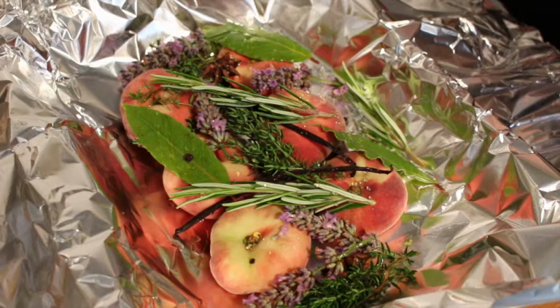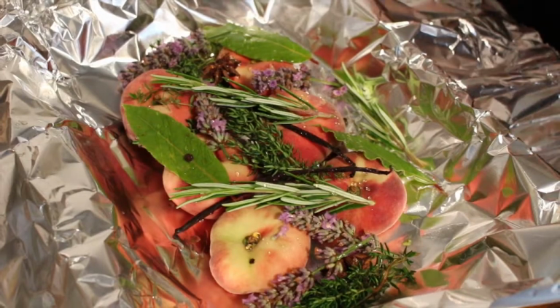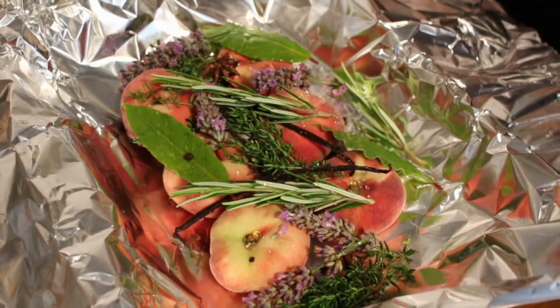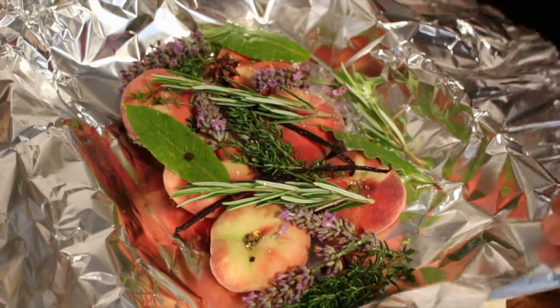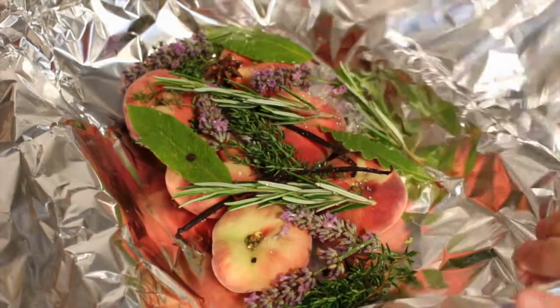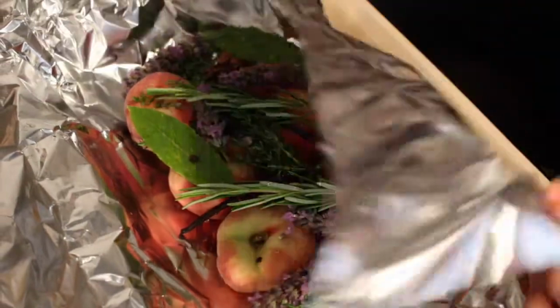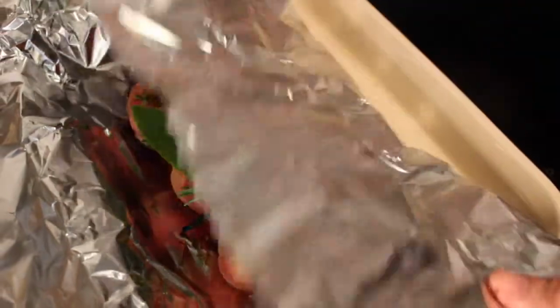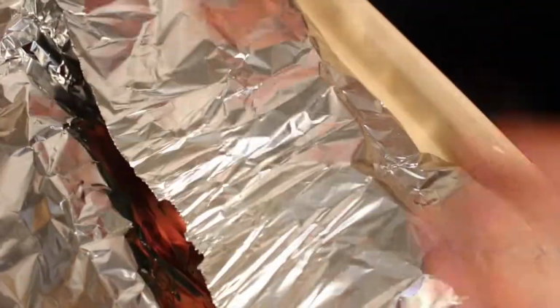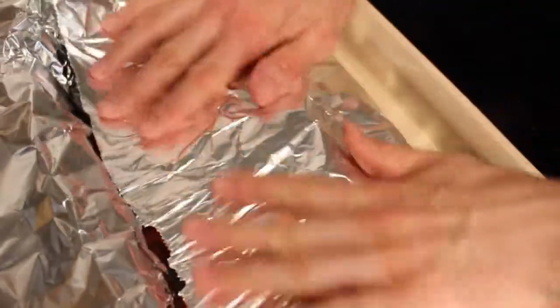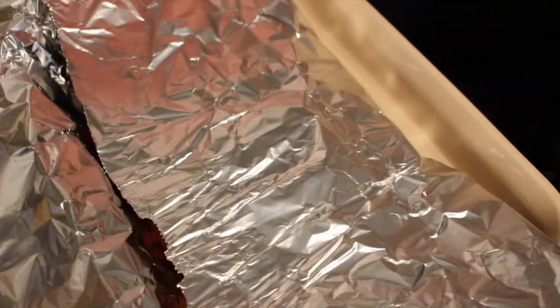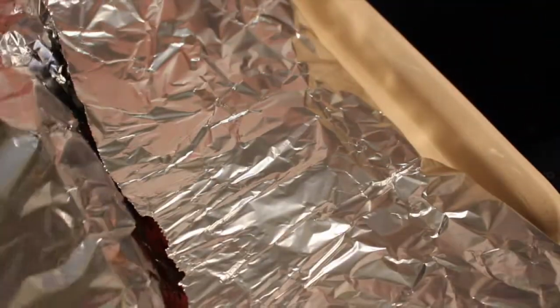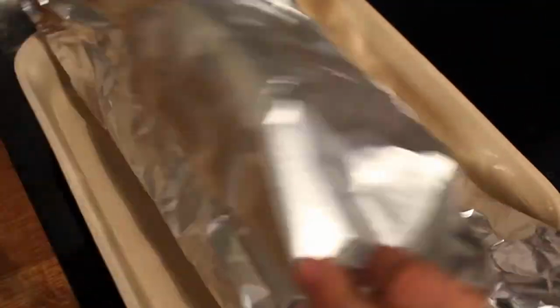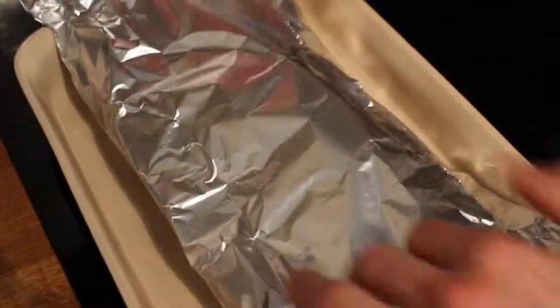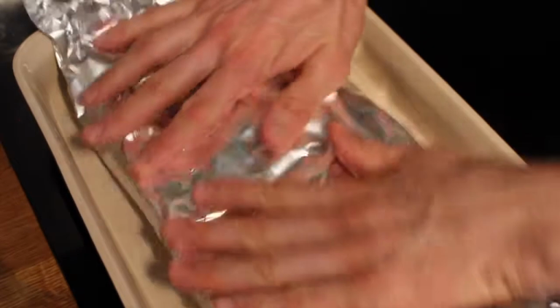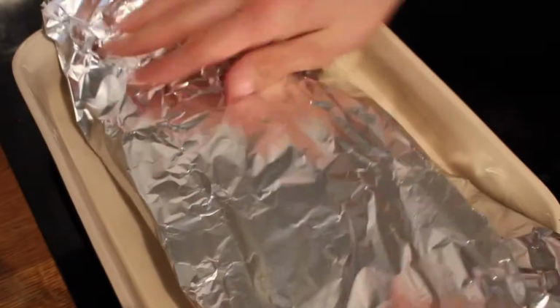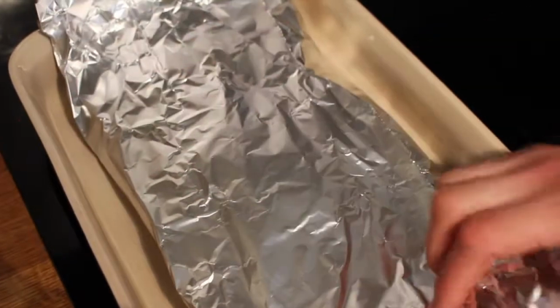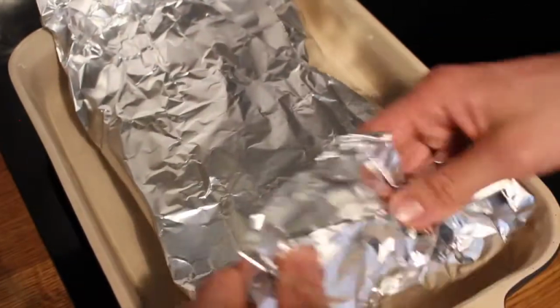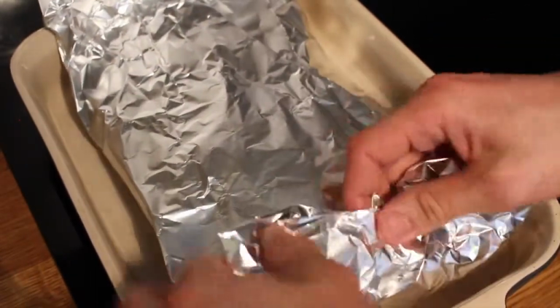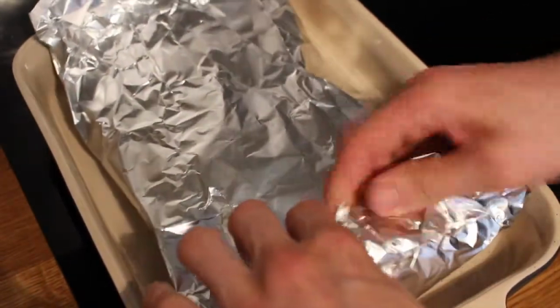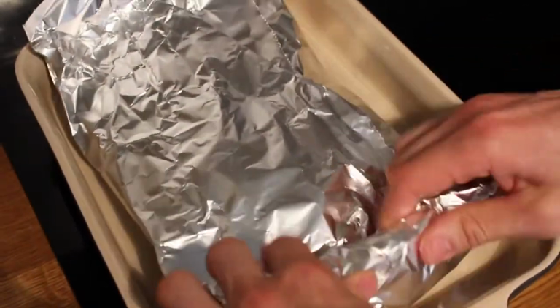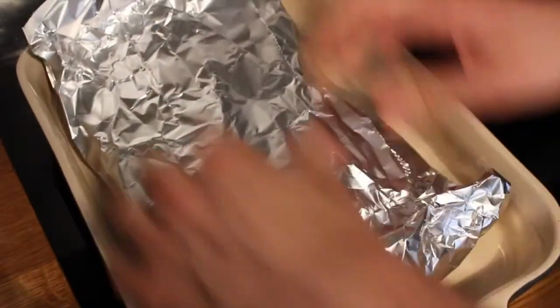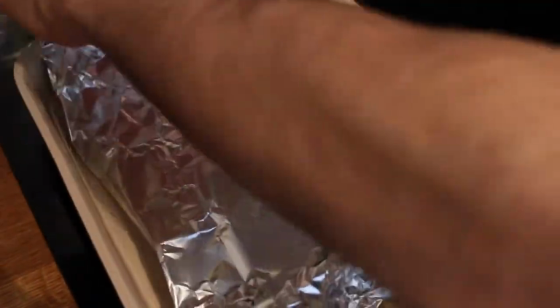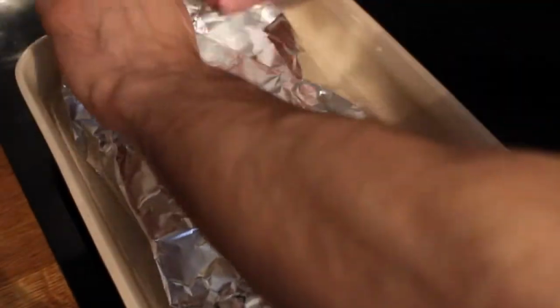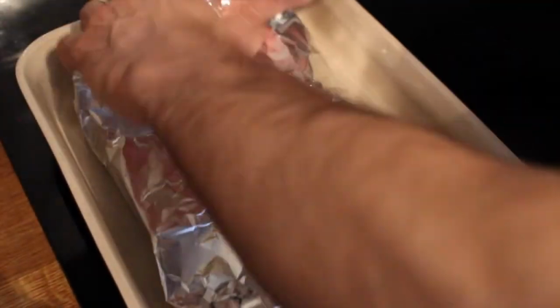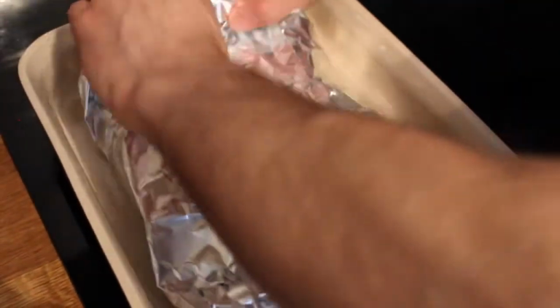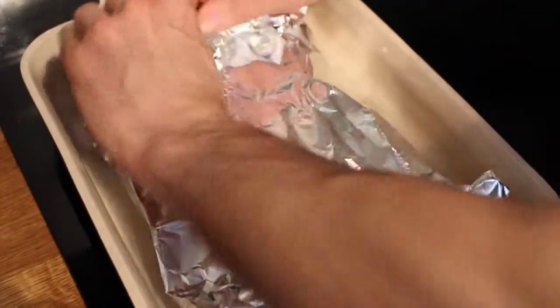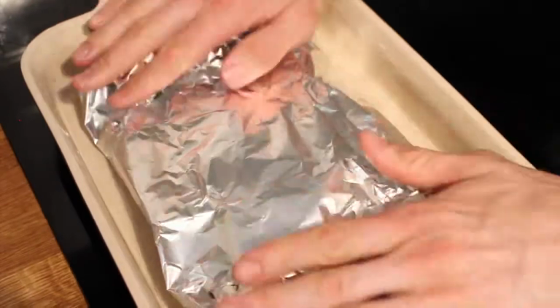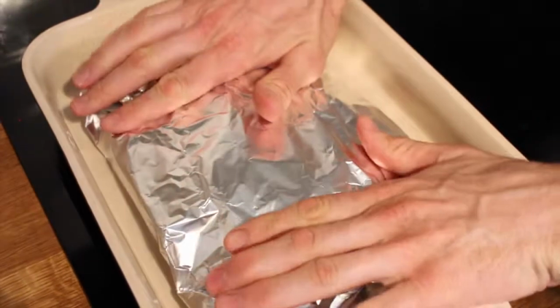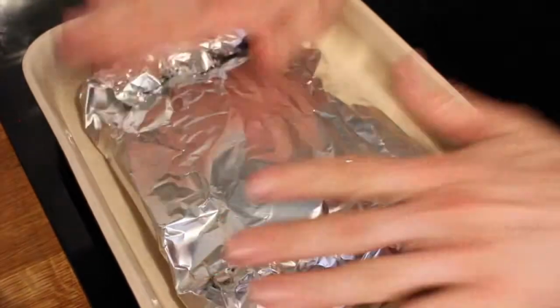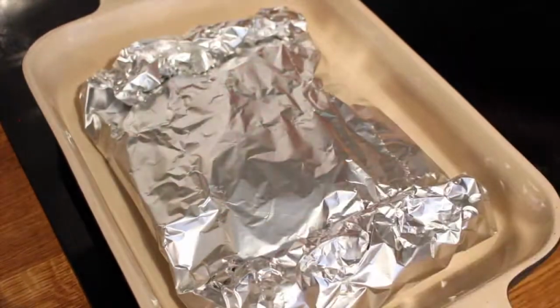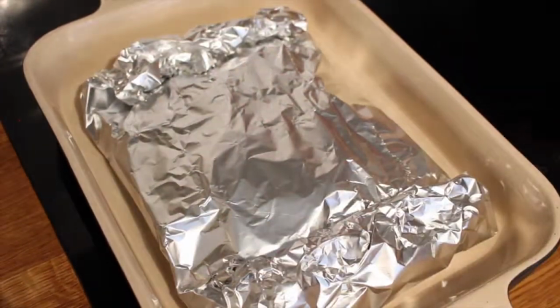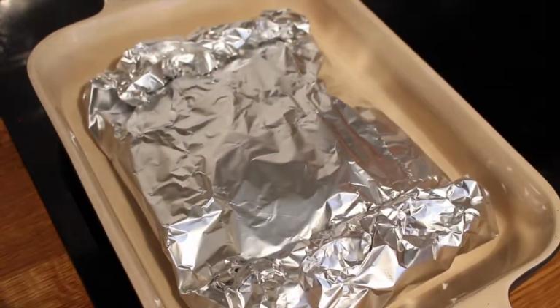We're going to make an envelope with the tin foil. We're just going to fold the top over, fold the other side over, fold the edges in, like so. Then we're just going to roast that in the oven.